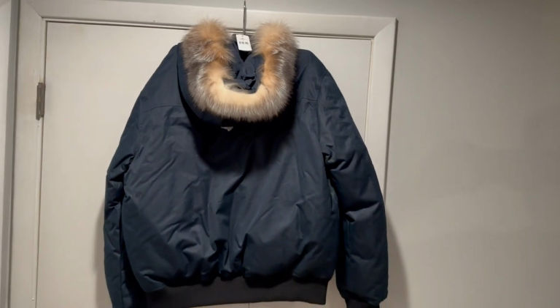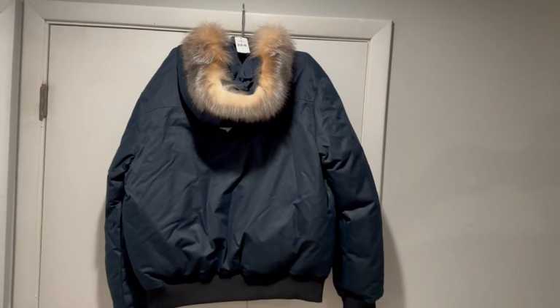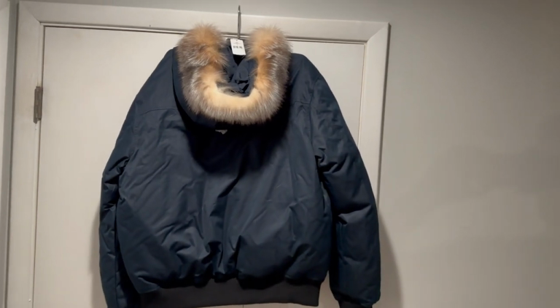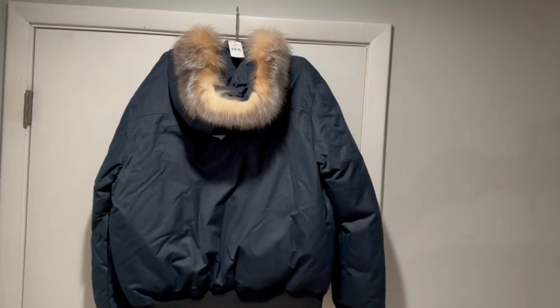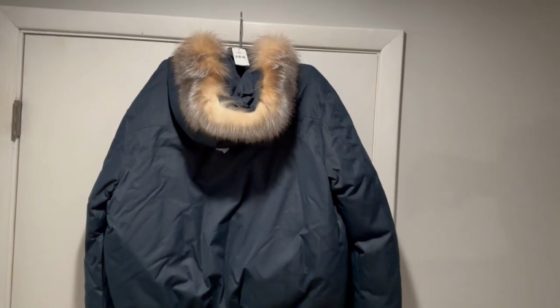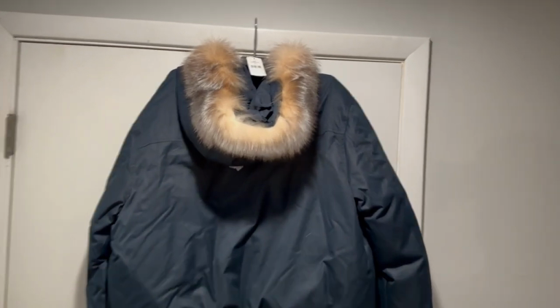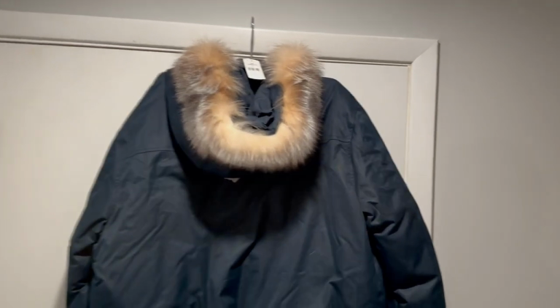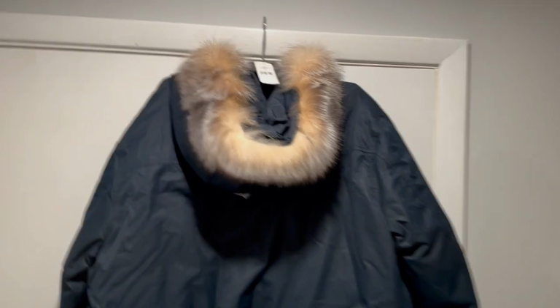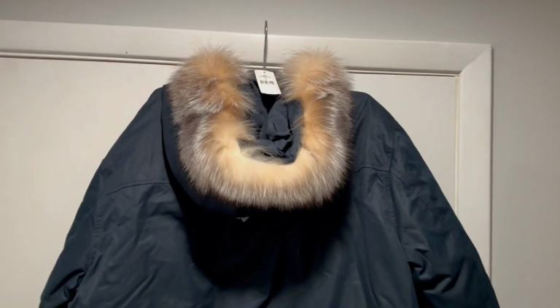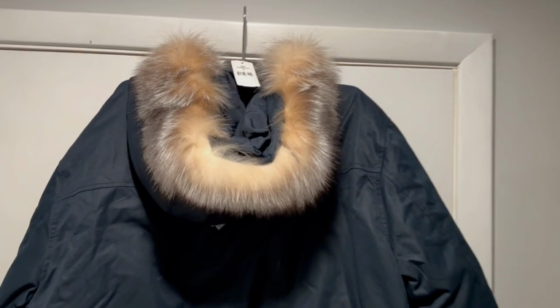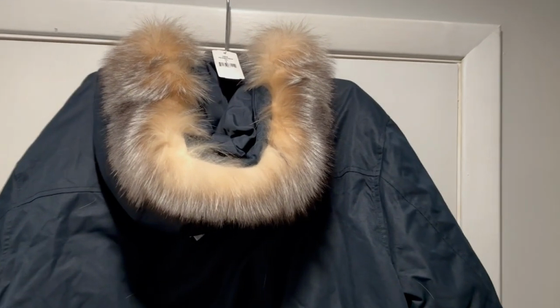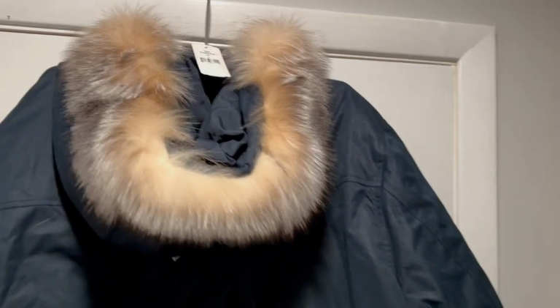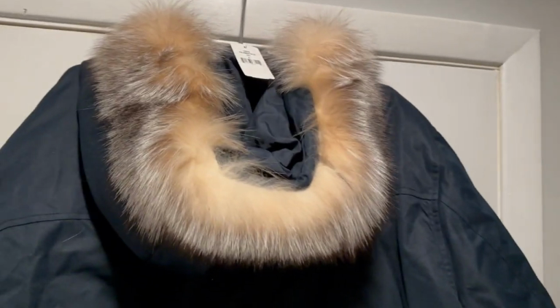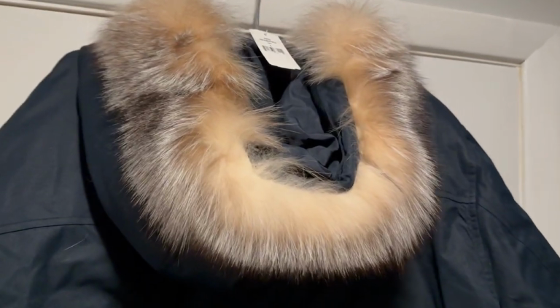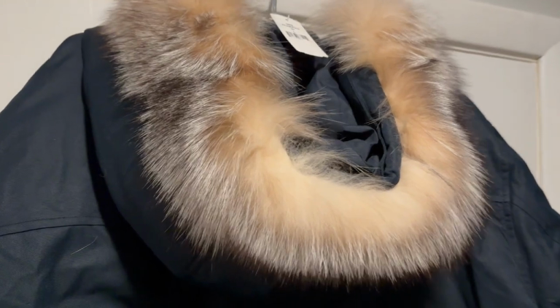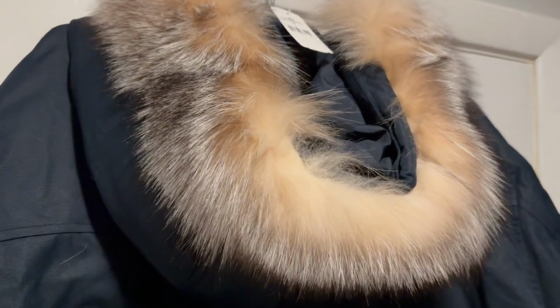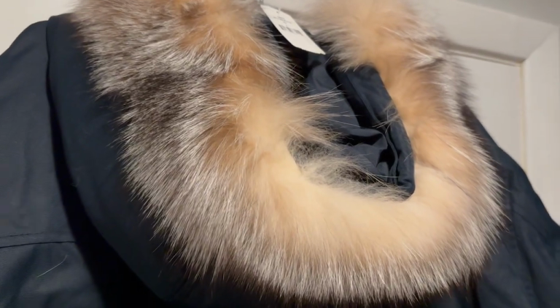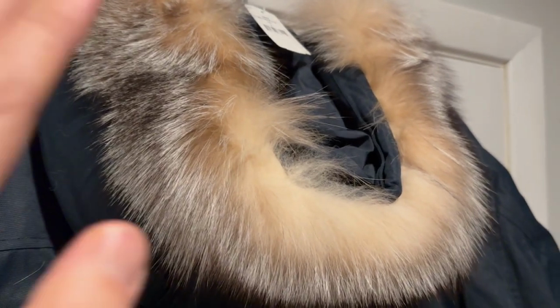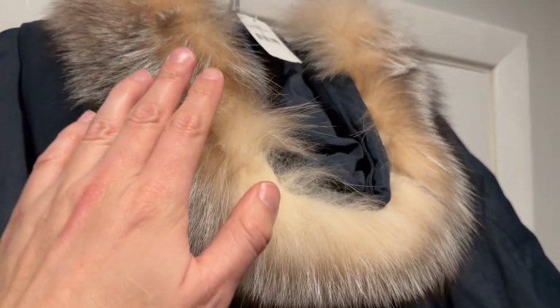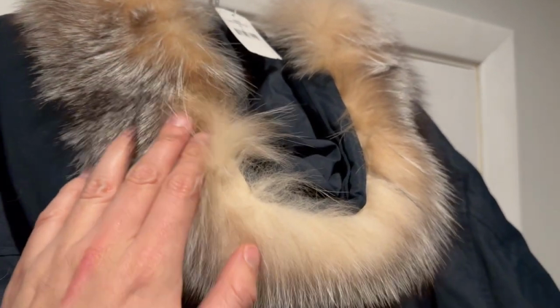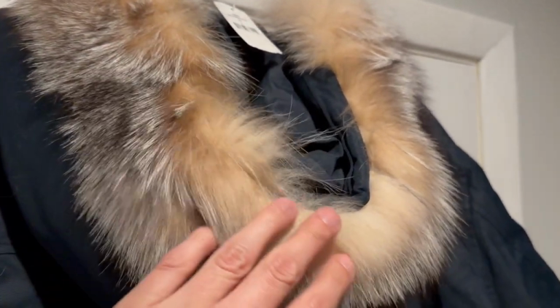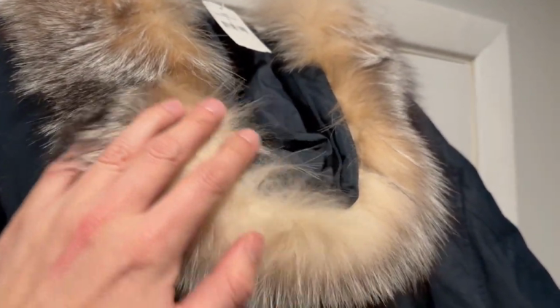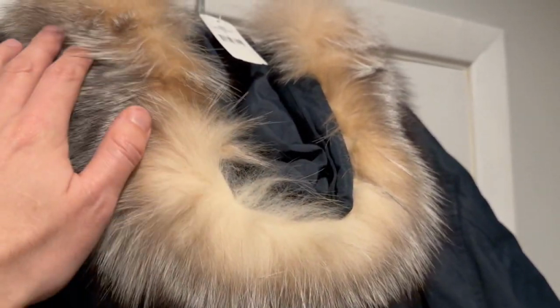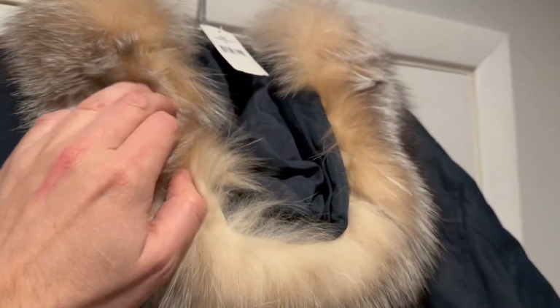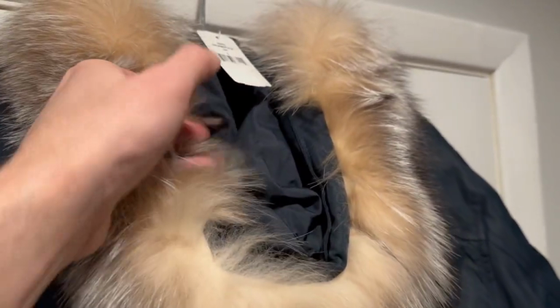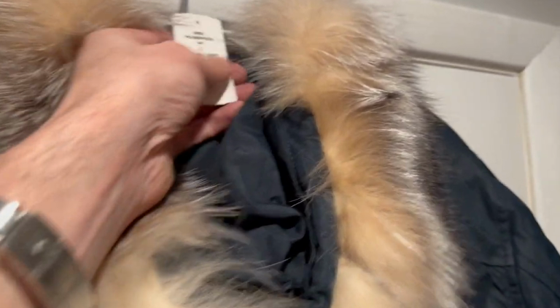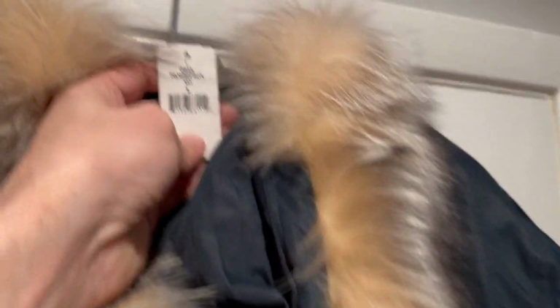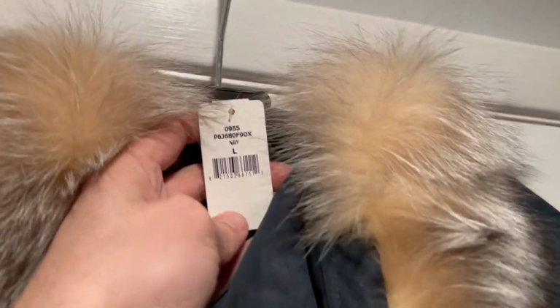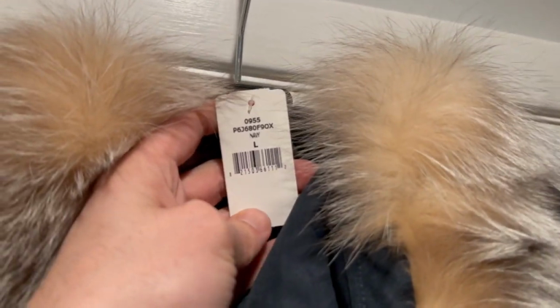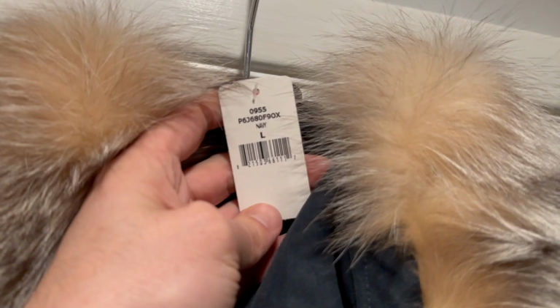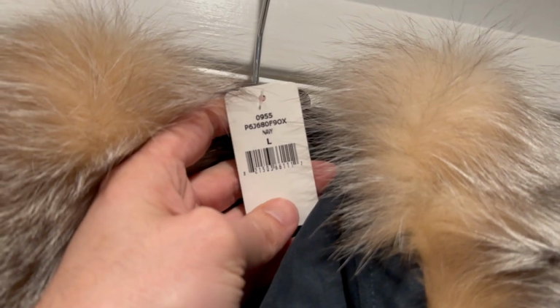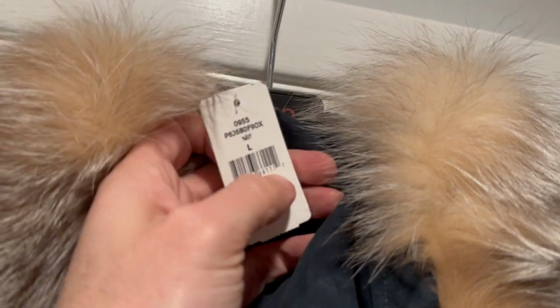Let's take a look at how this coat looks from behind. This is that authentic, genuine fur trim — it's very soft, exactly what you would expect from a premium product.